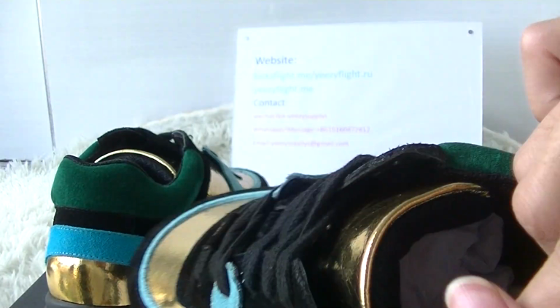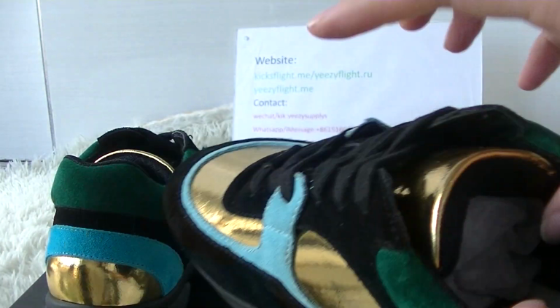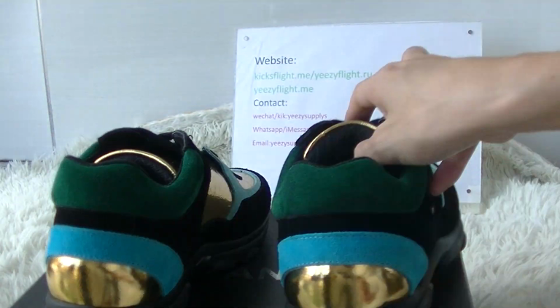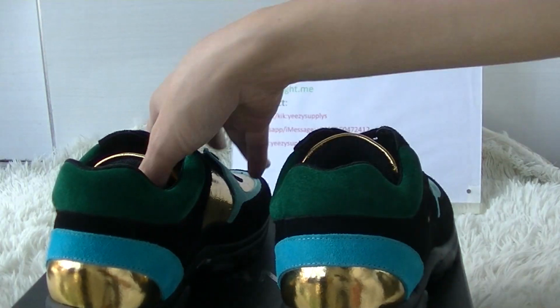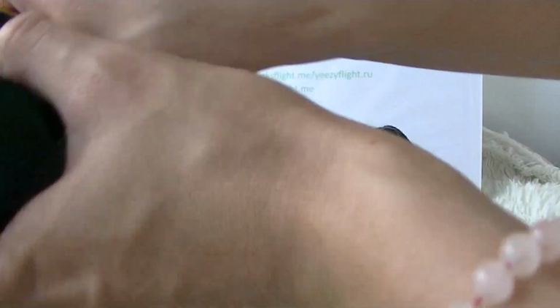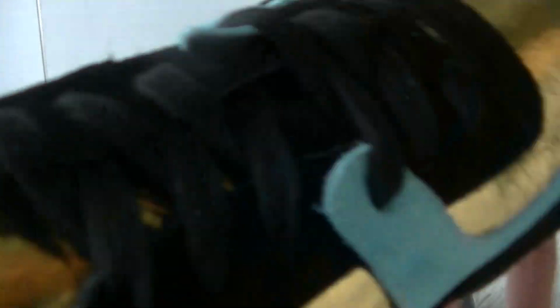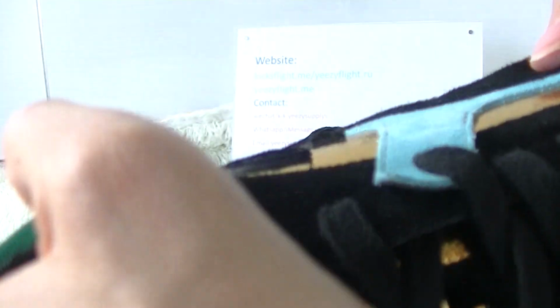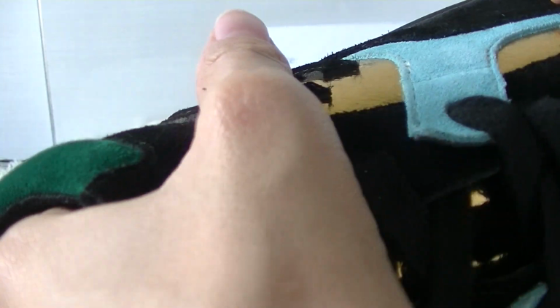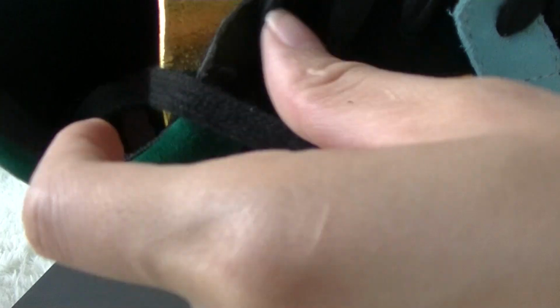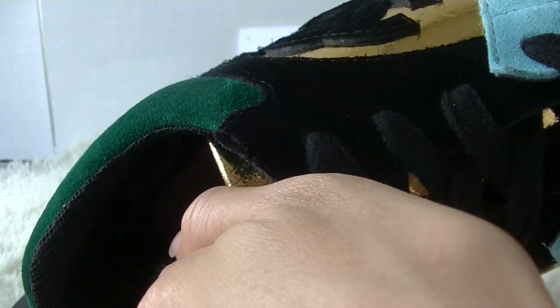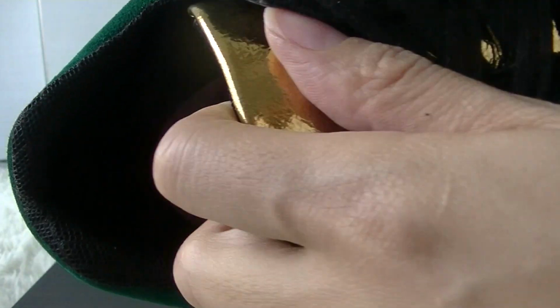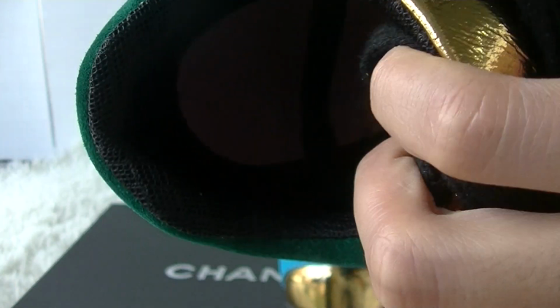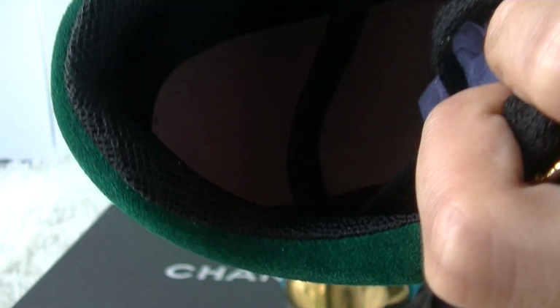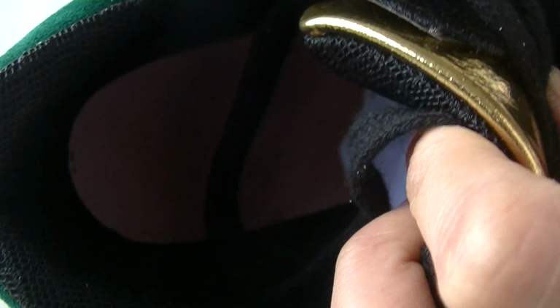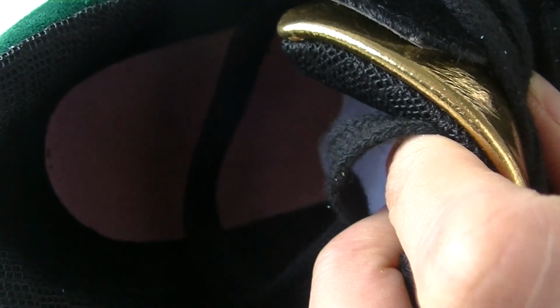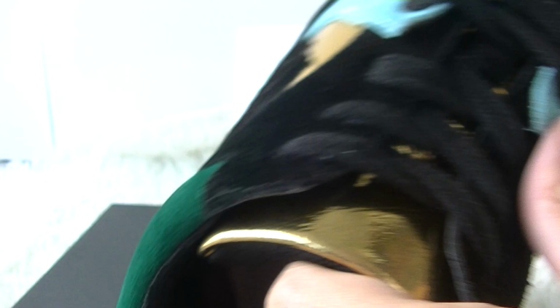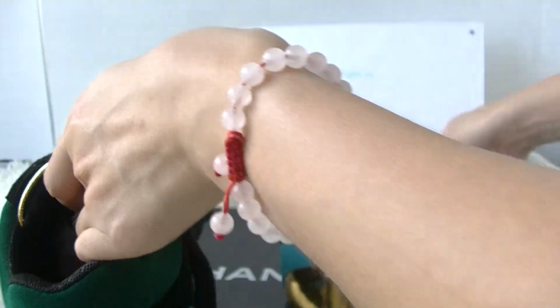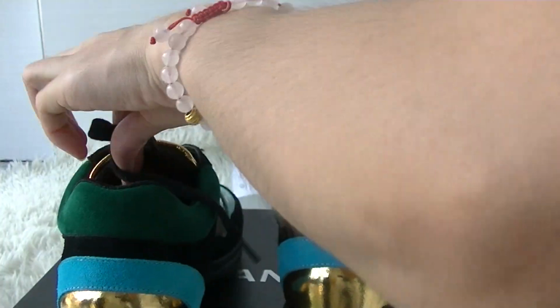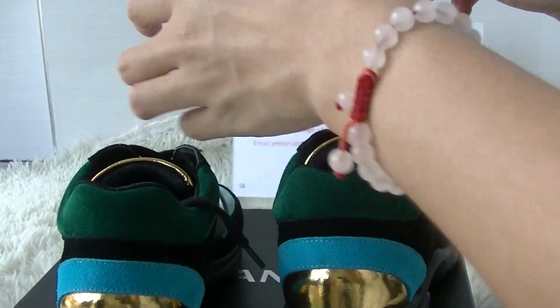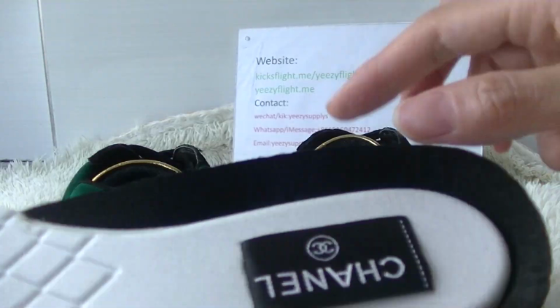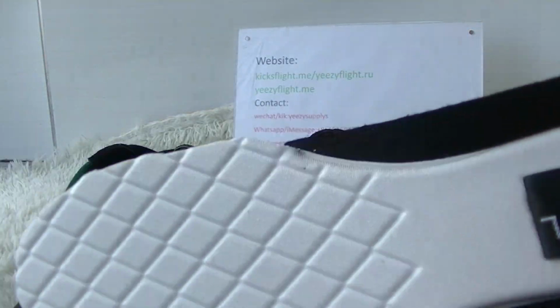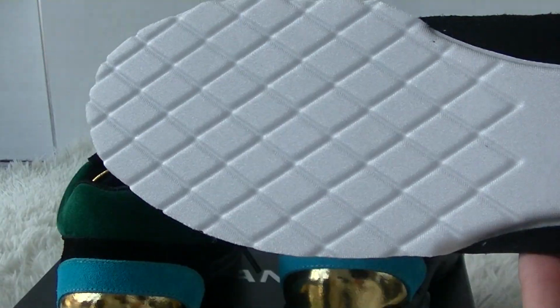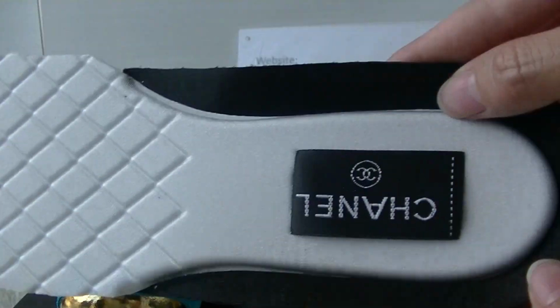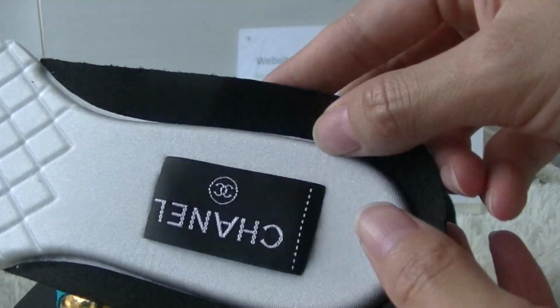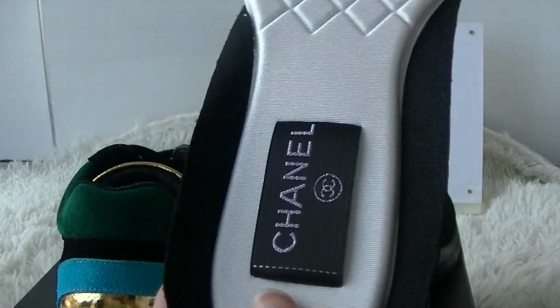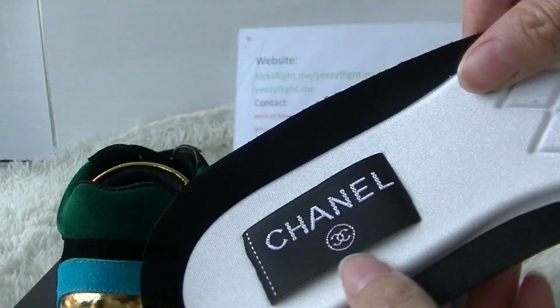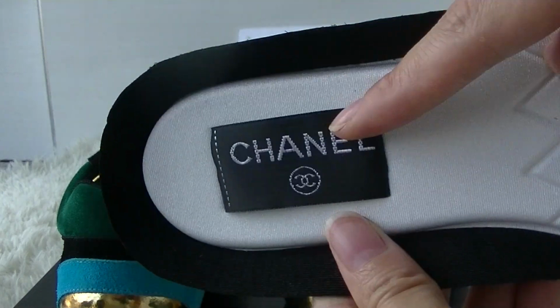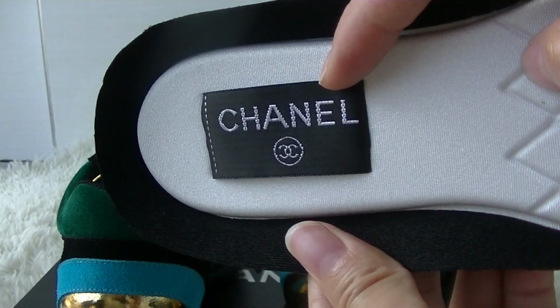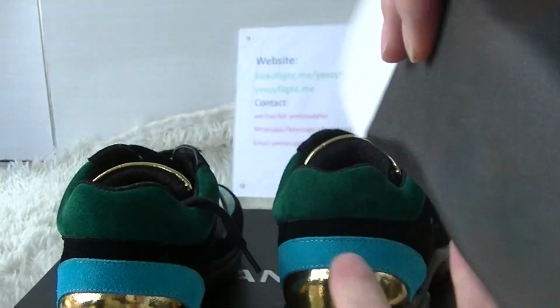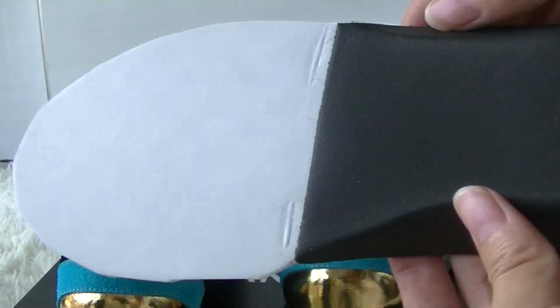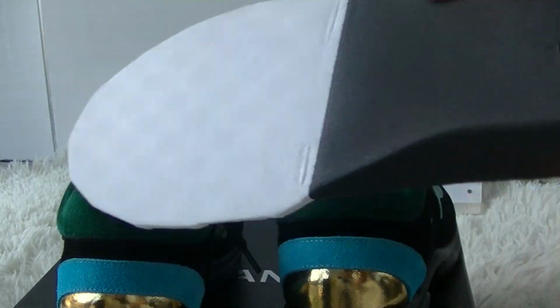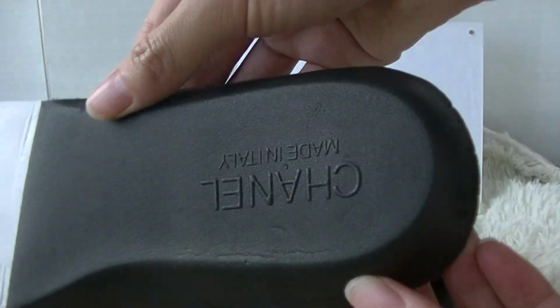Okay, now check the inside part. Here you can see the insole — and it's all black.